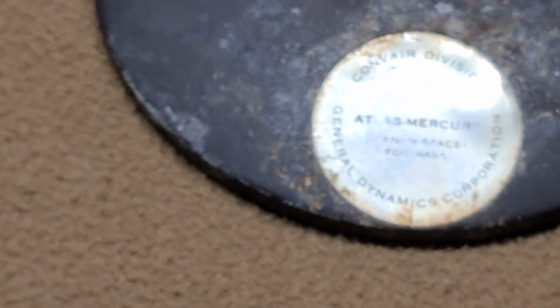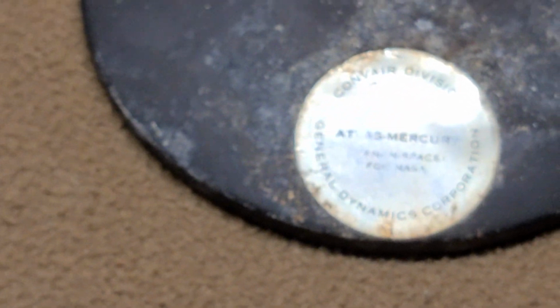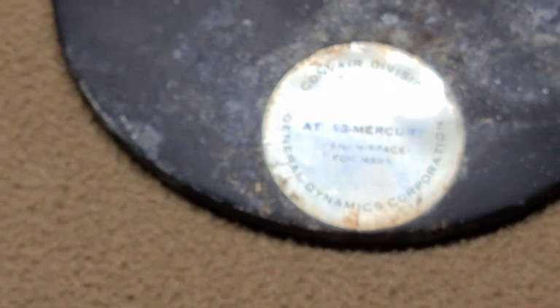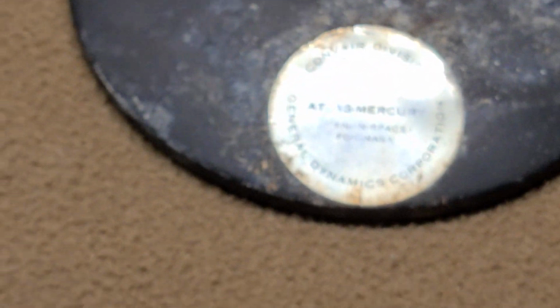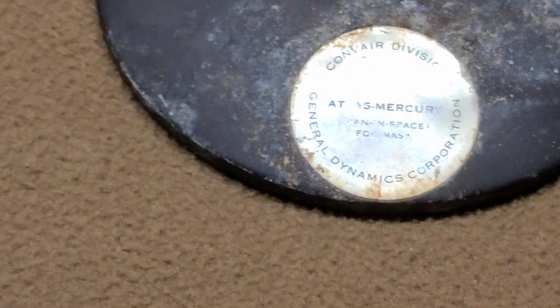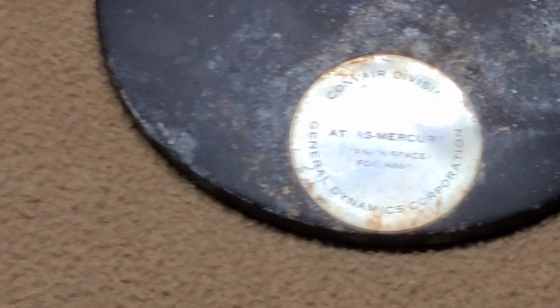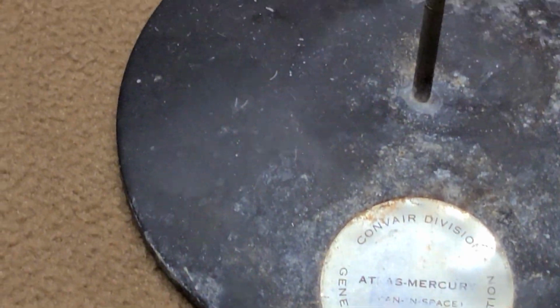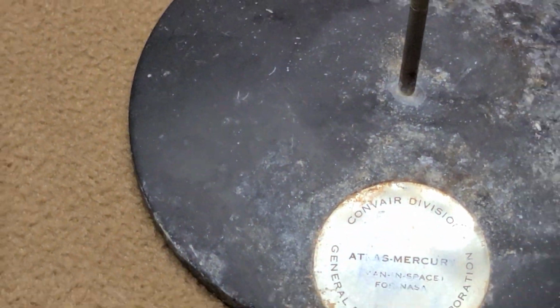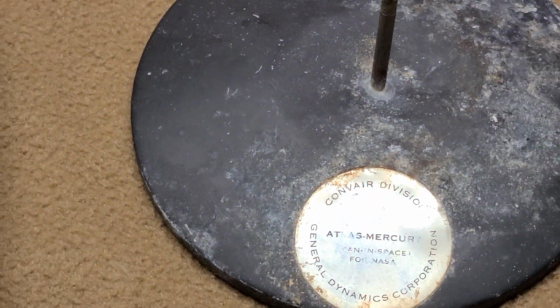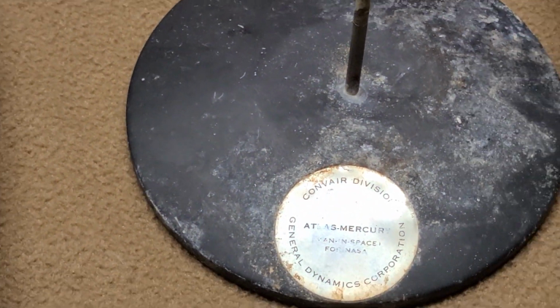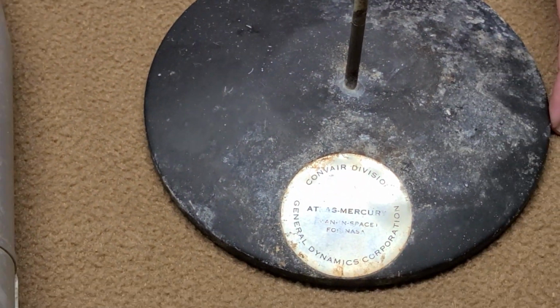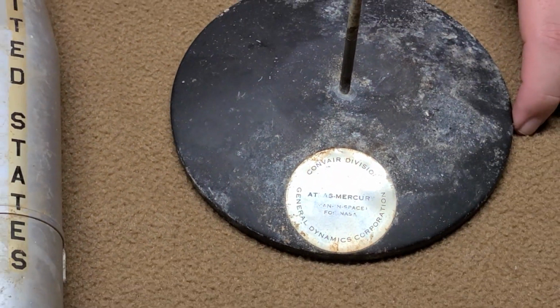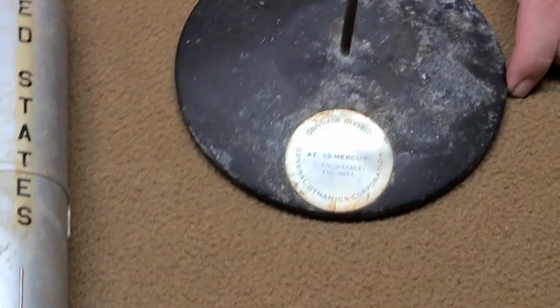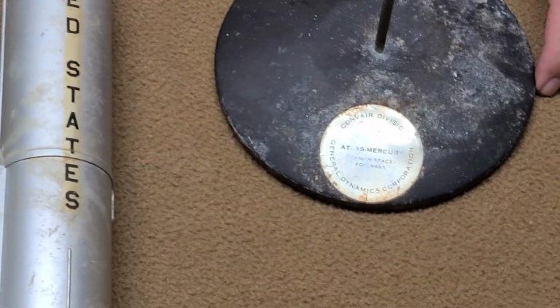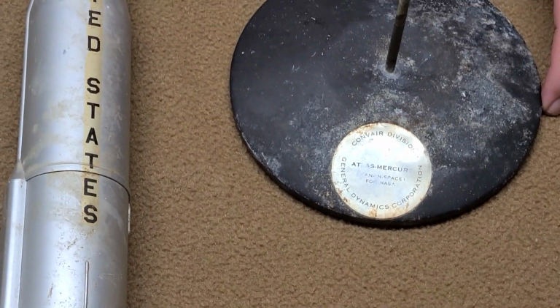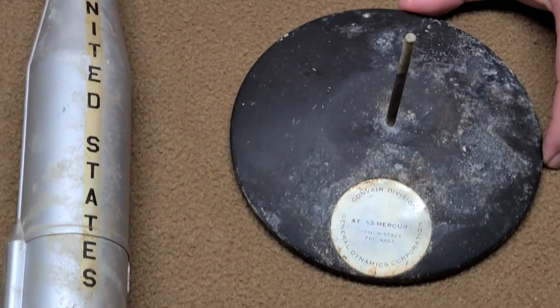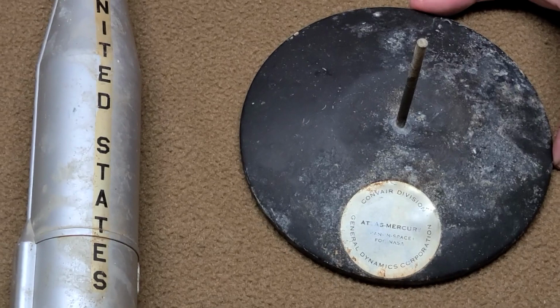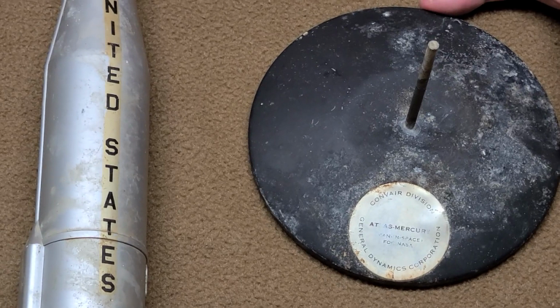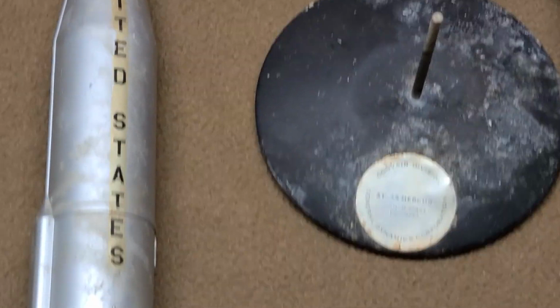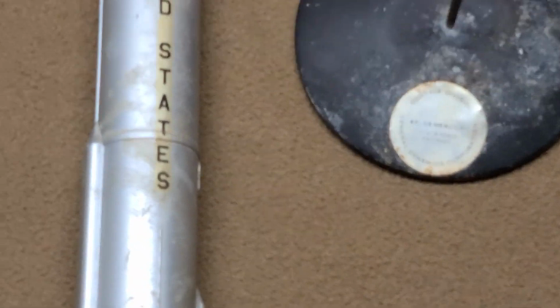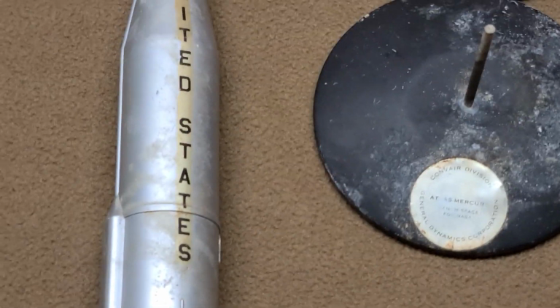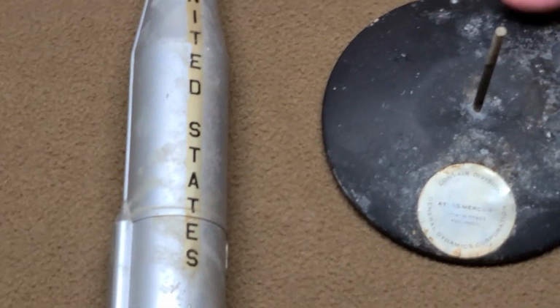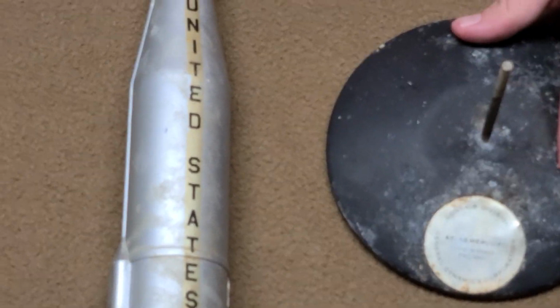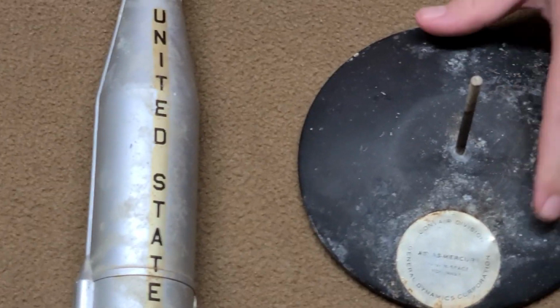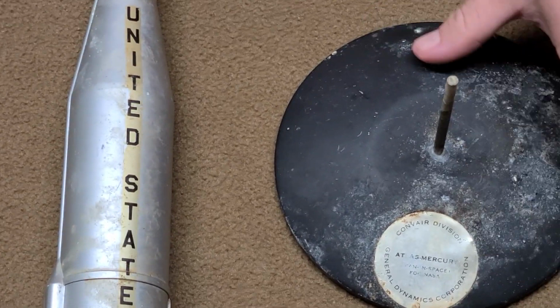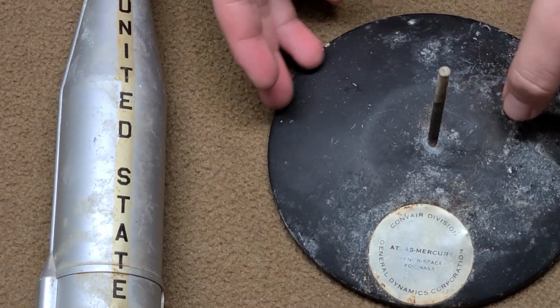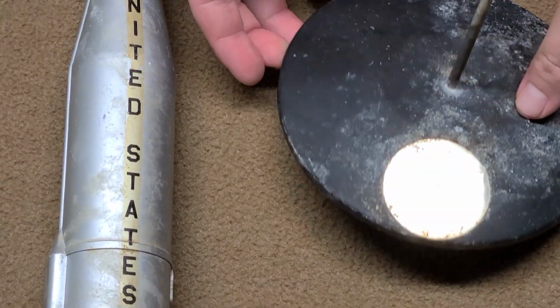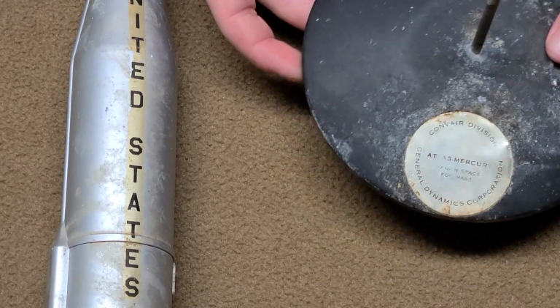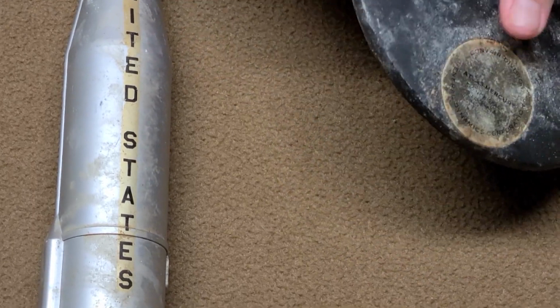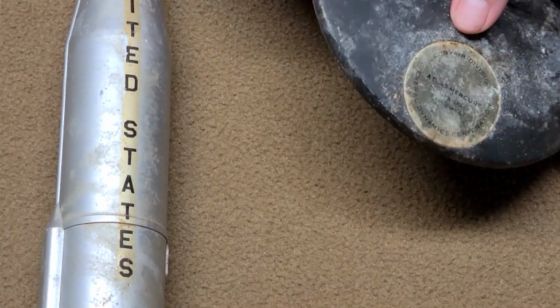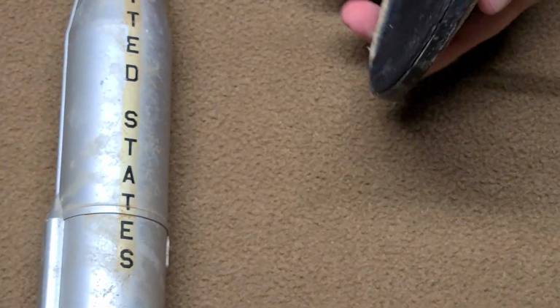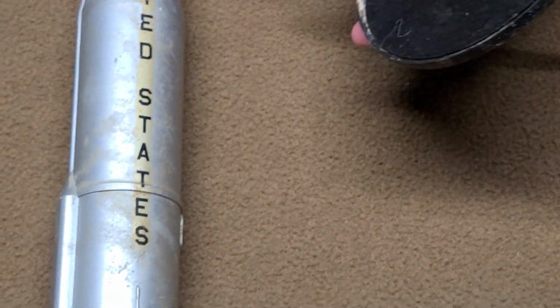Unfortunately, all these models that I got from this estate auction were not stored very well. I don't know if they were stored out in a garage or in a basement, so they're a little bit rough on the condition, unfortunately.